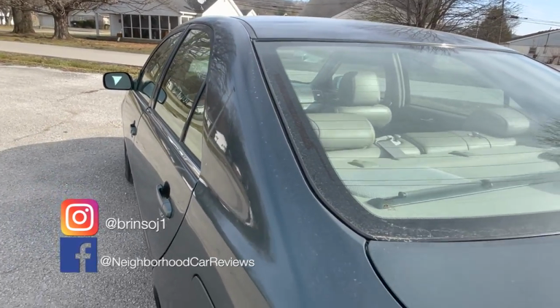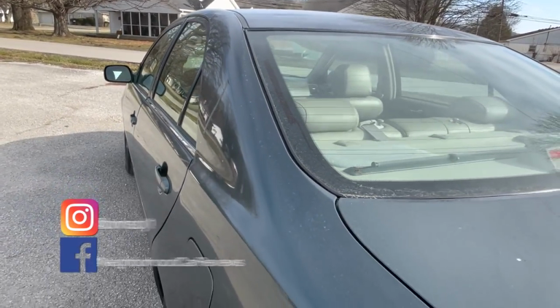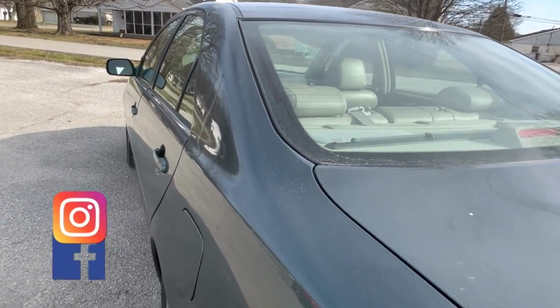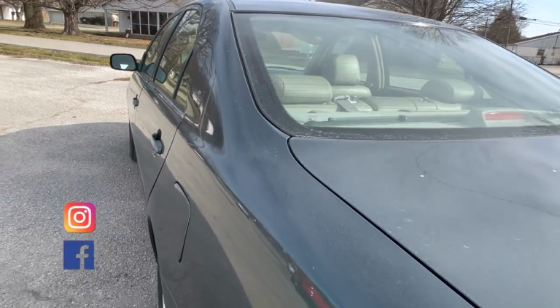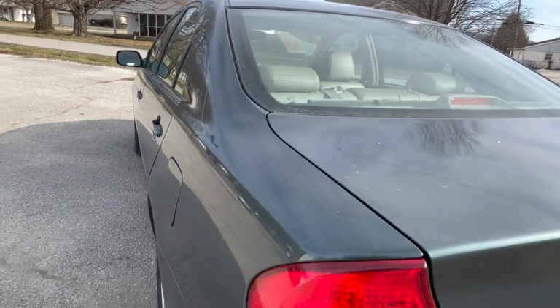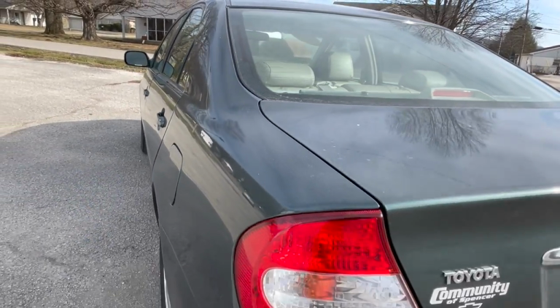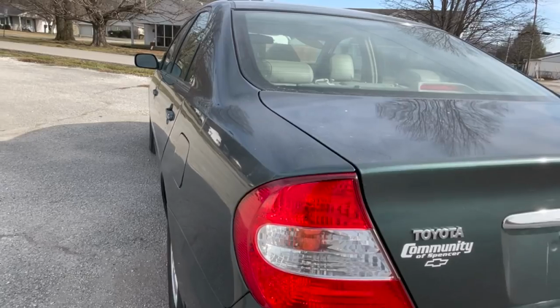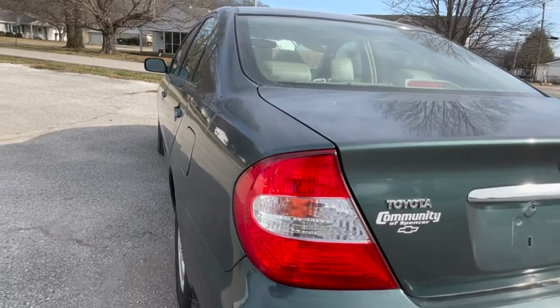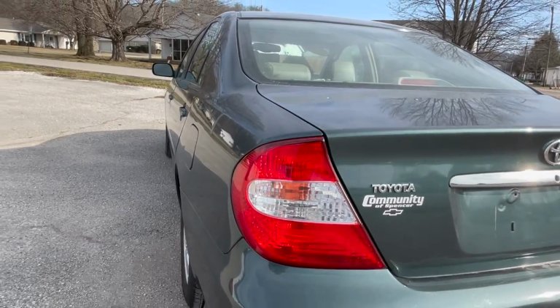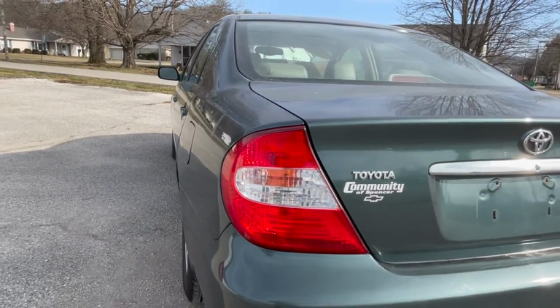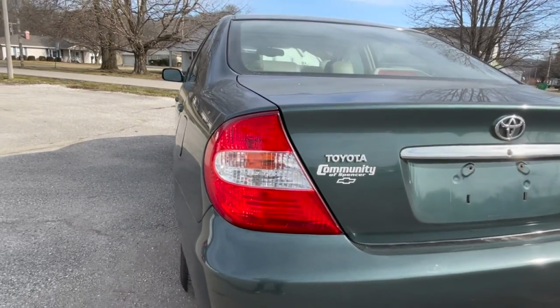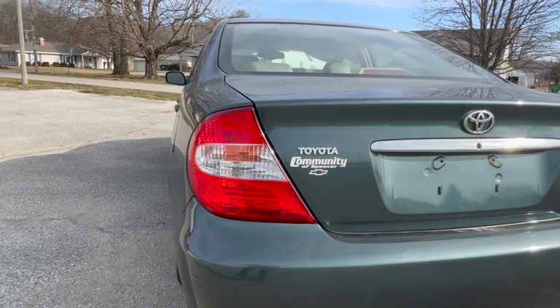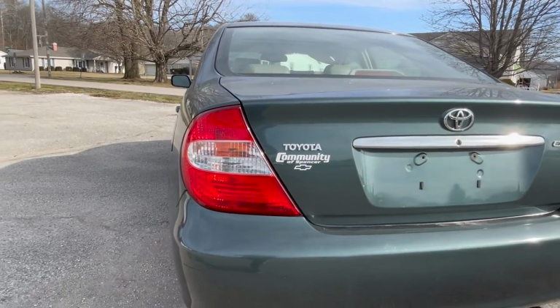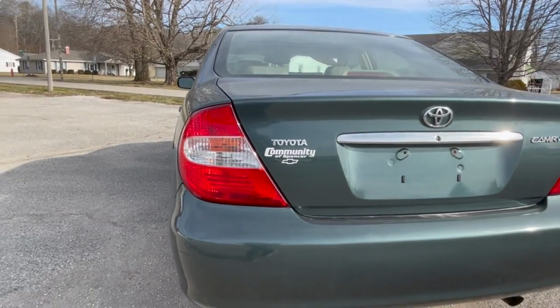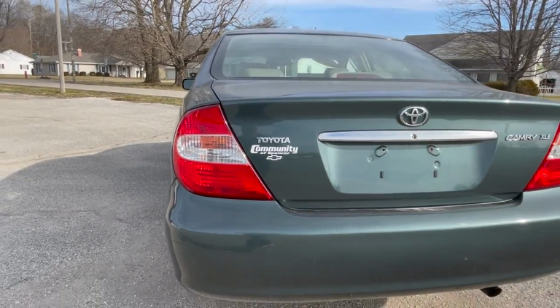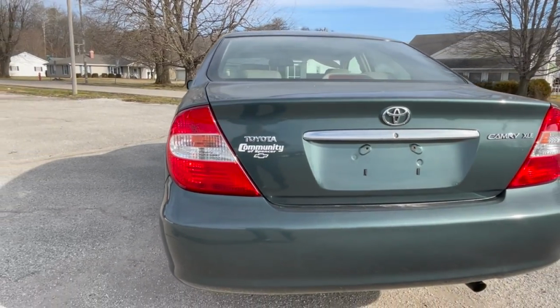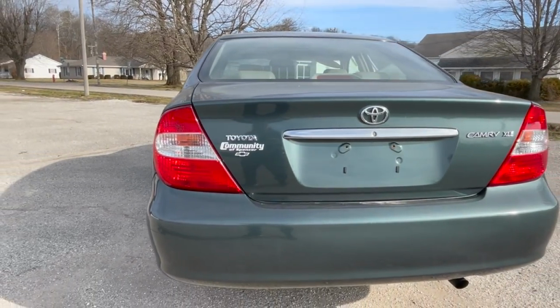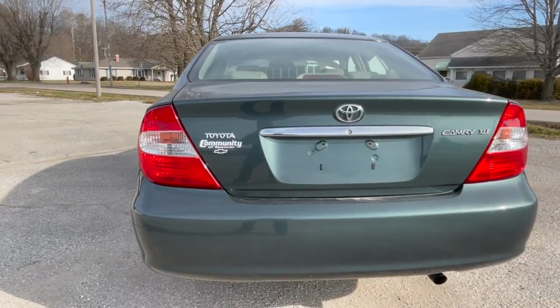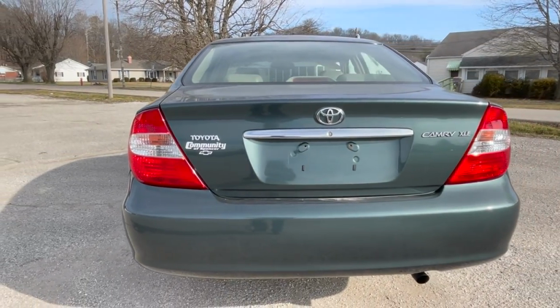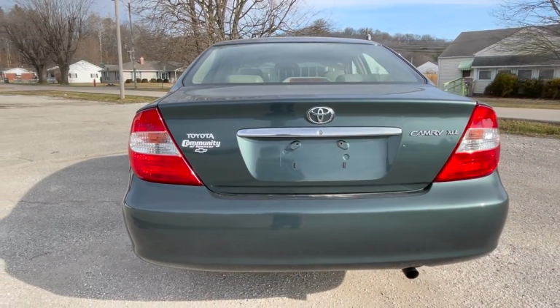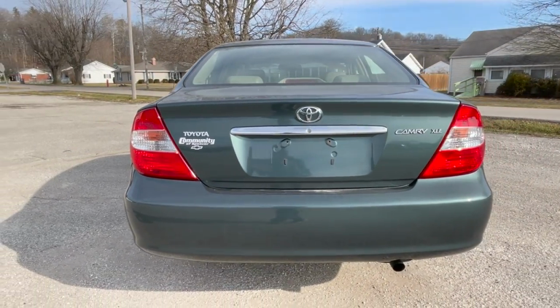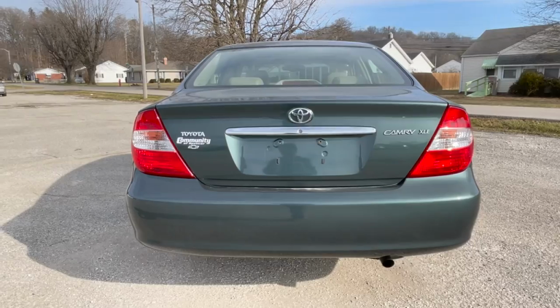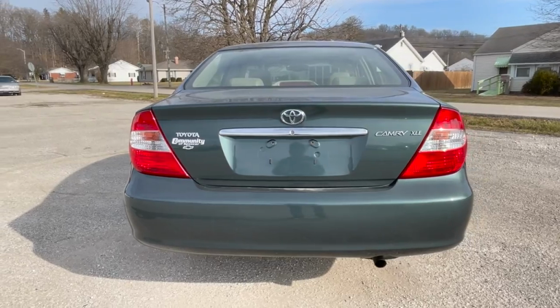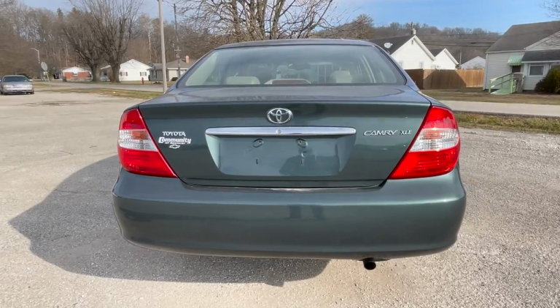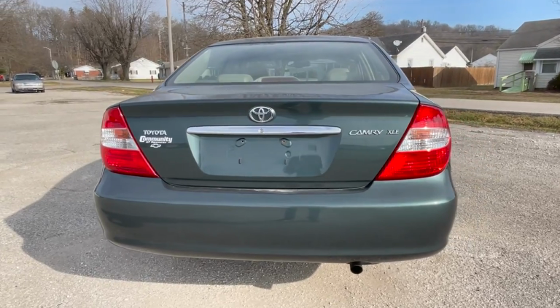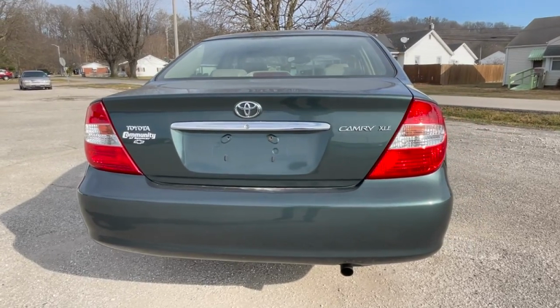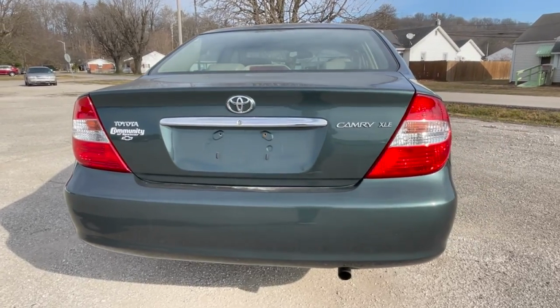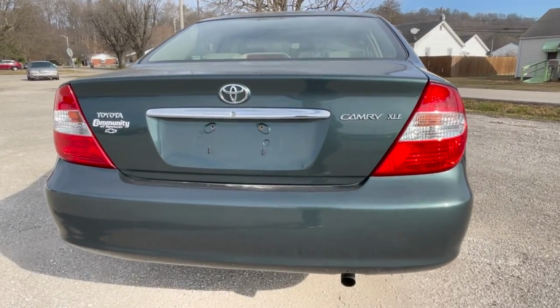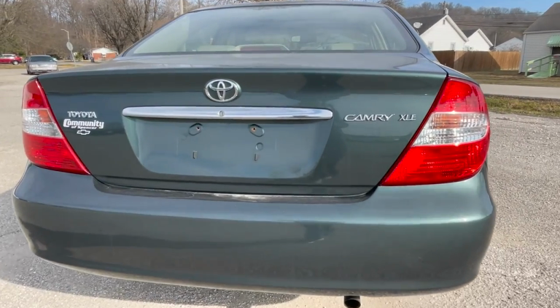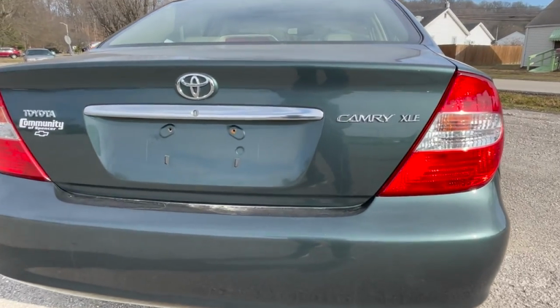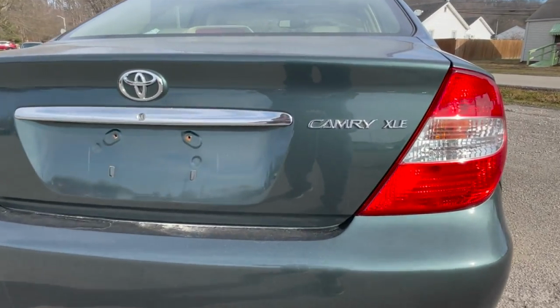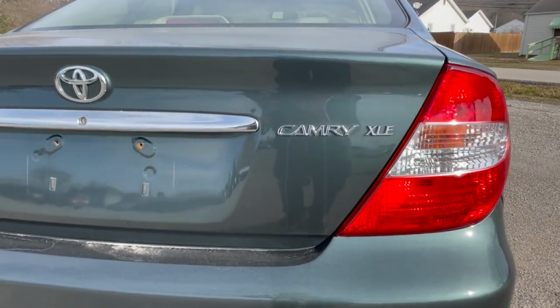Cars are built at either the Tatsumi plant in the city of Toyota within the Aichi Prefecture in Japan, or, like ours, in Georgetown, Kentucky. Our Camry was produced in January of 2003.